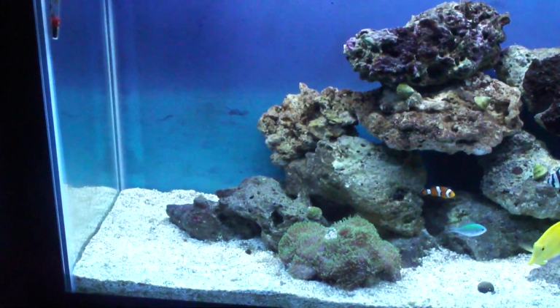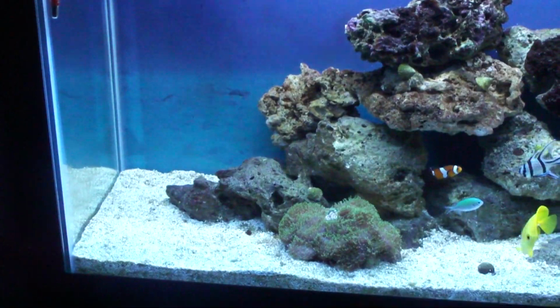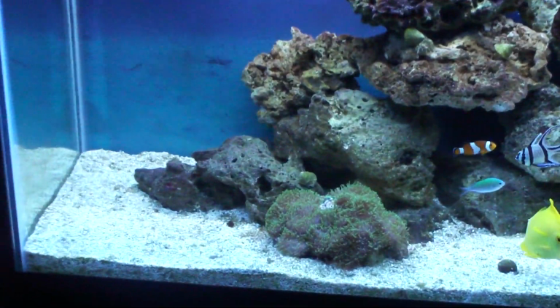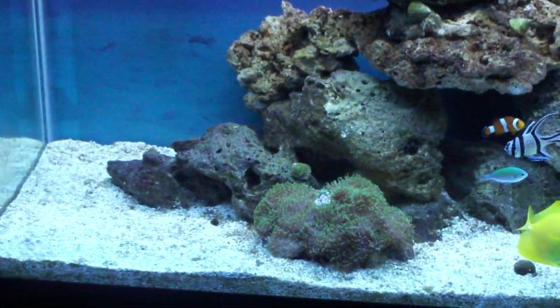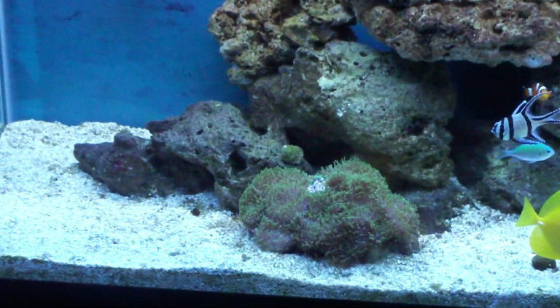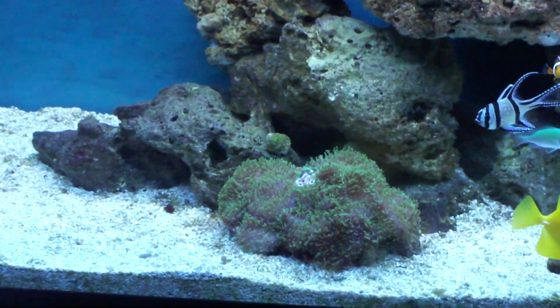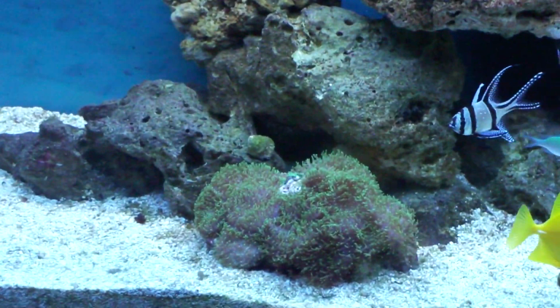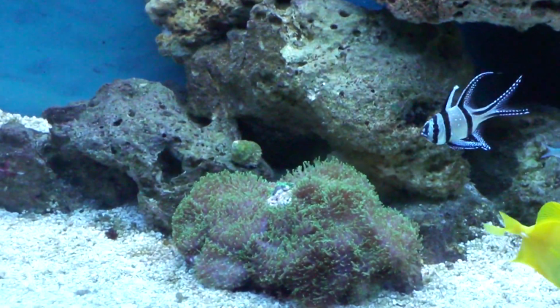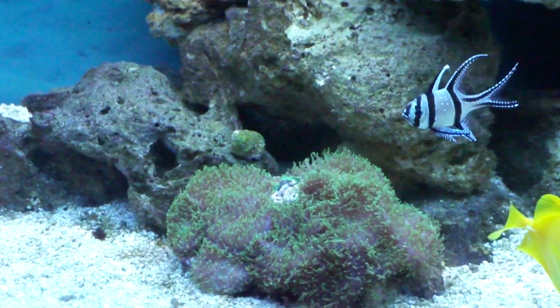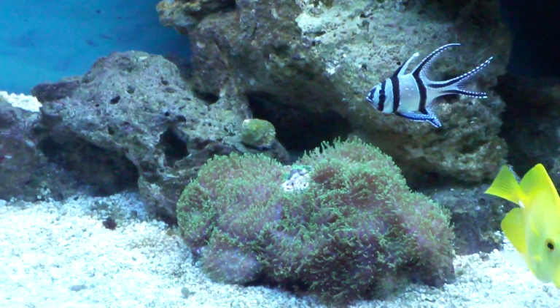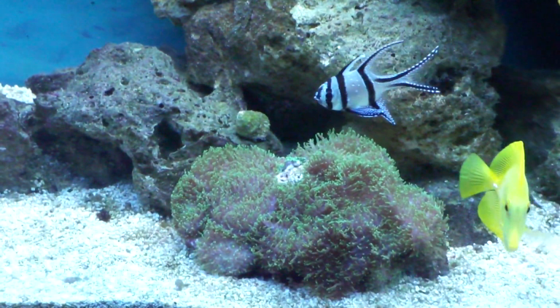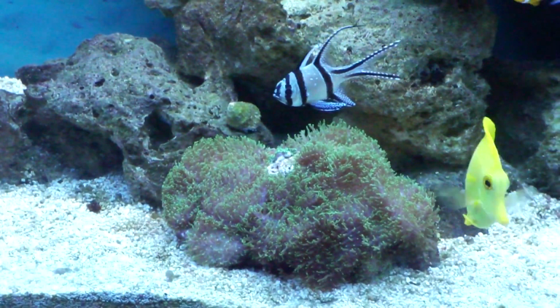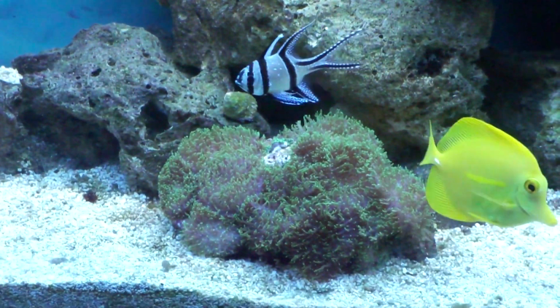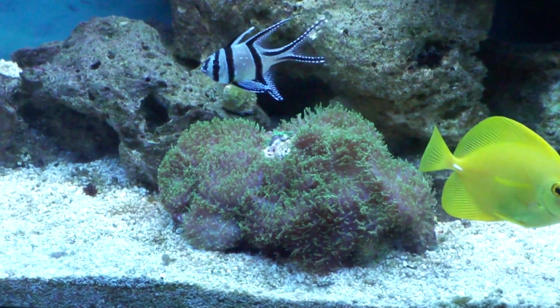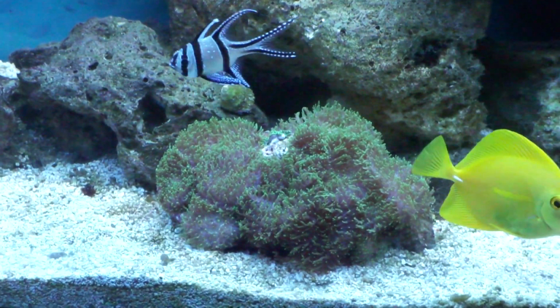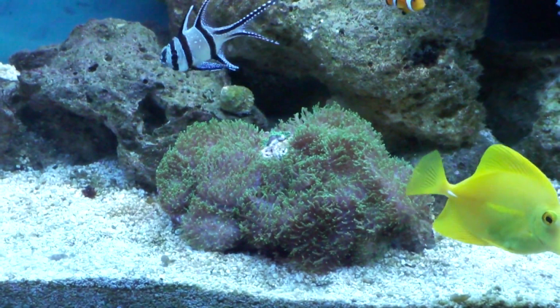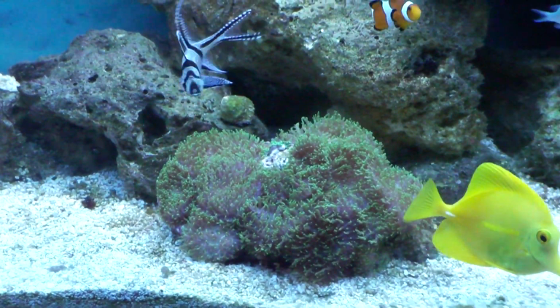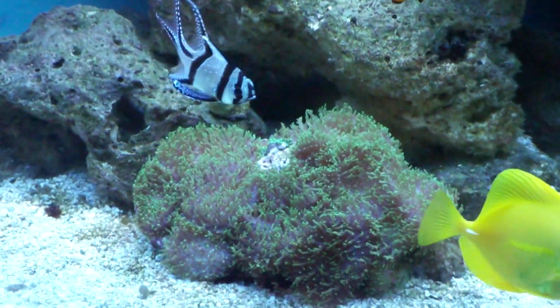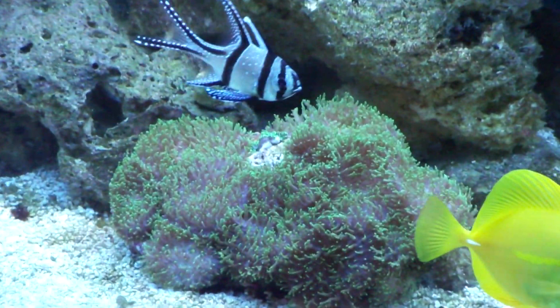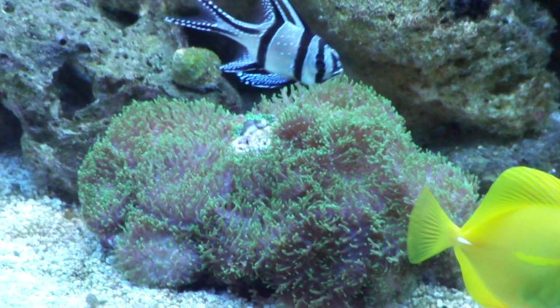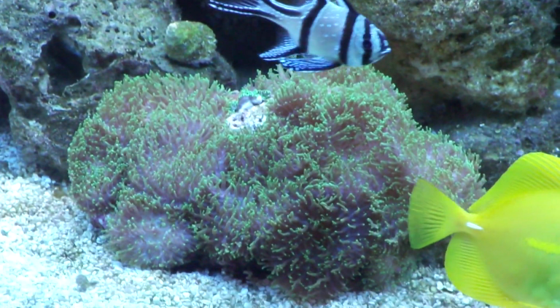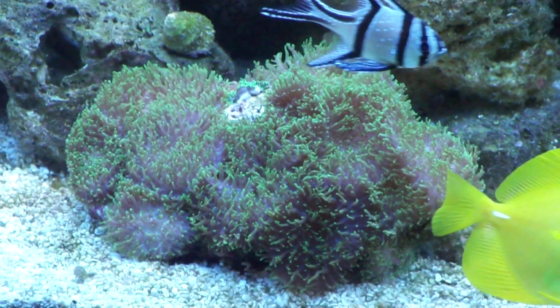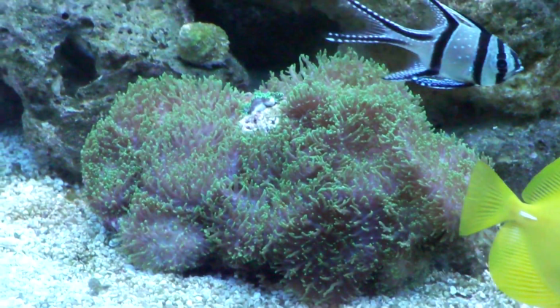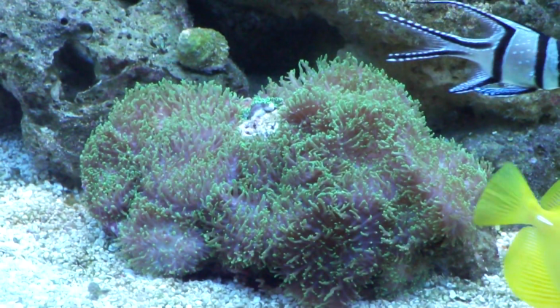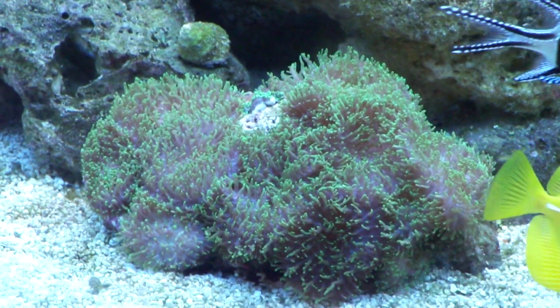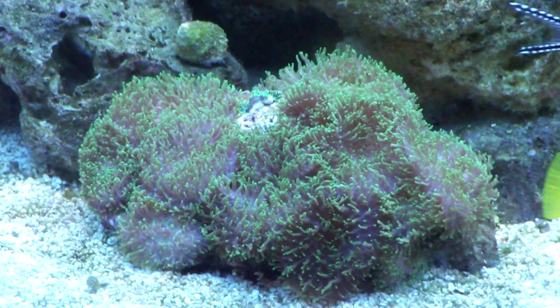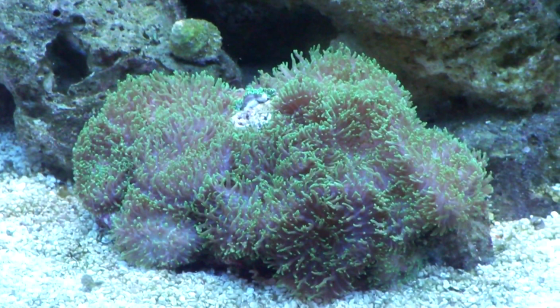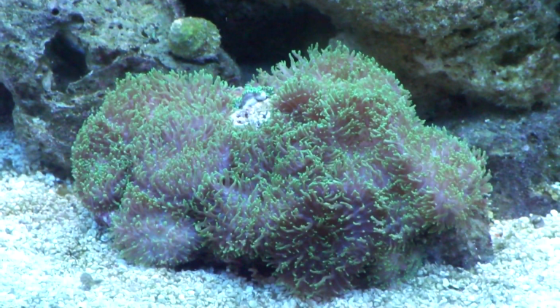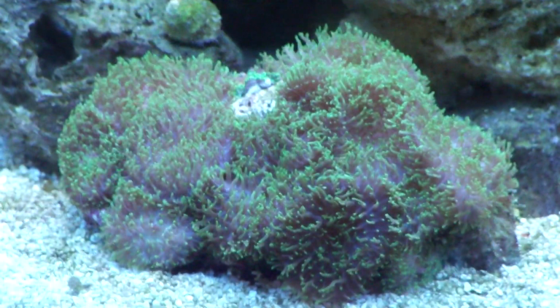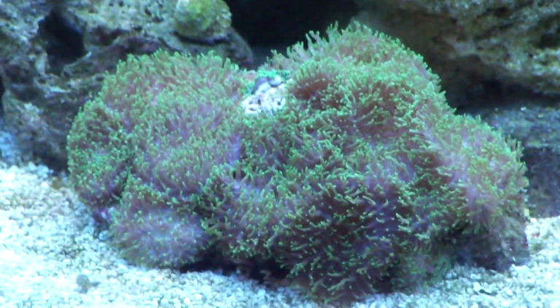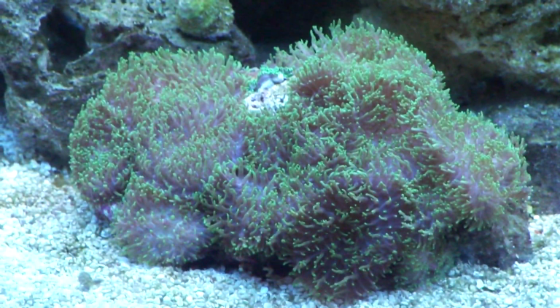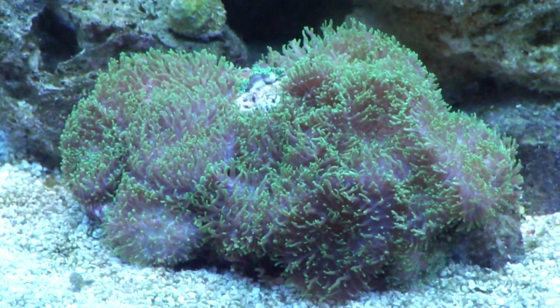I do have a coral, which is a hairy mushroom coral. So that's my first coral.